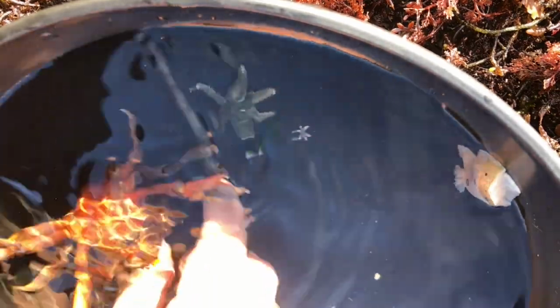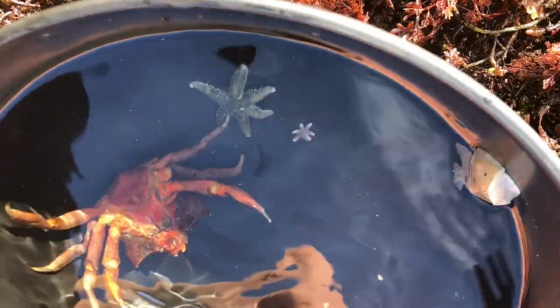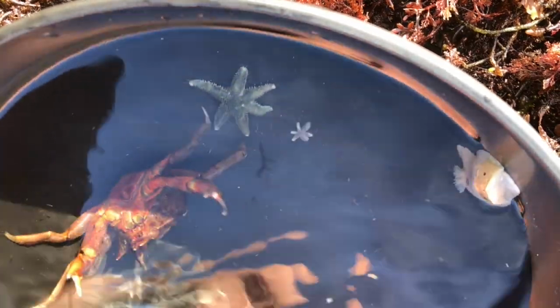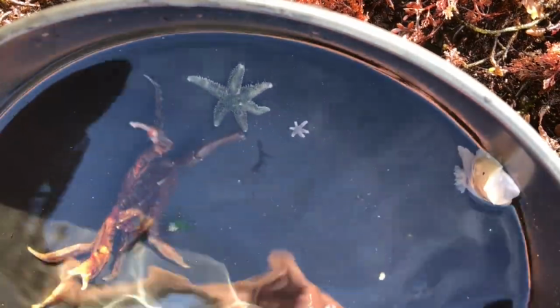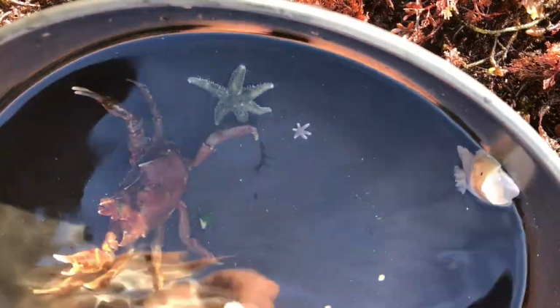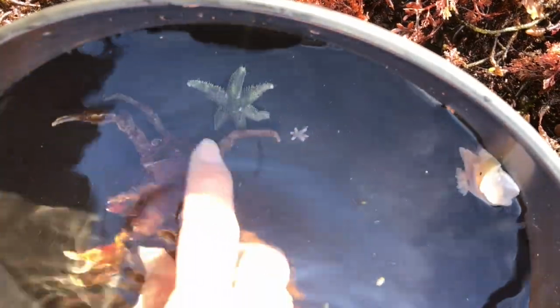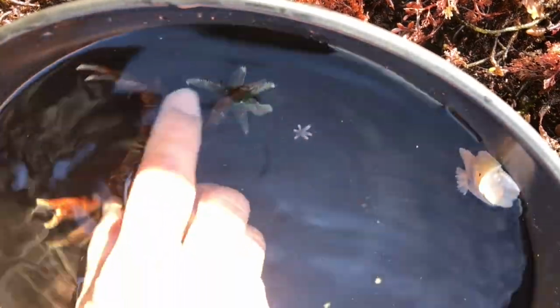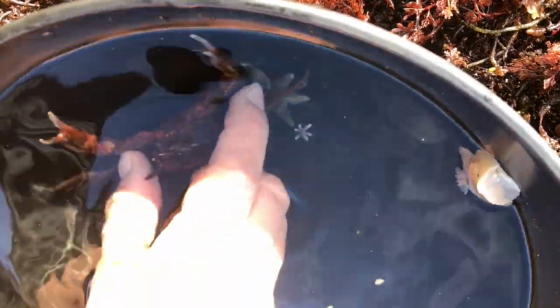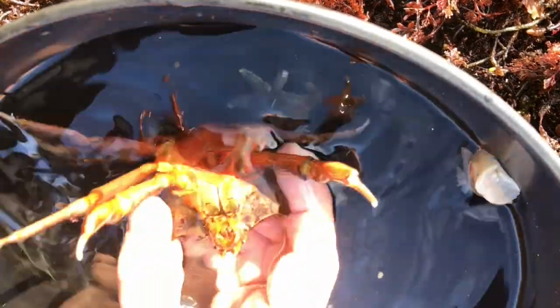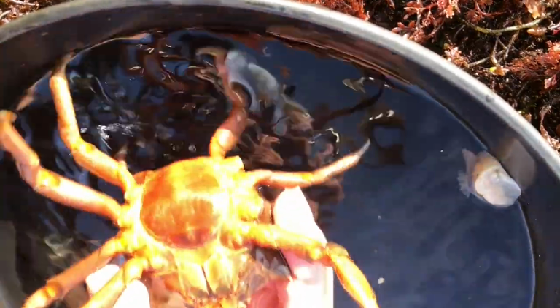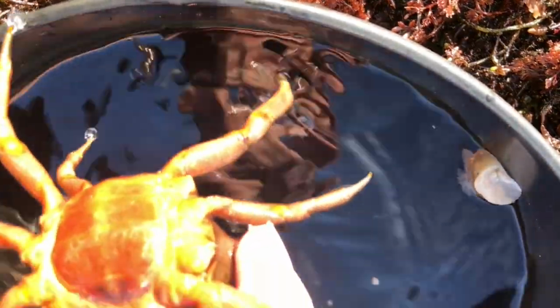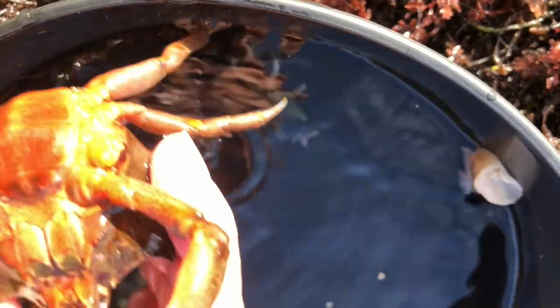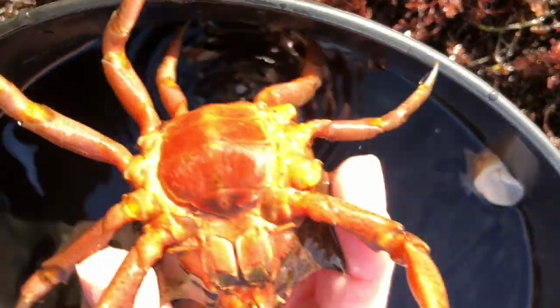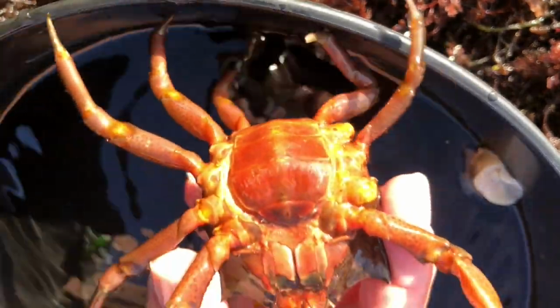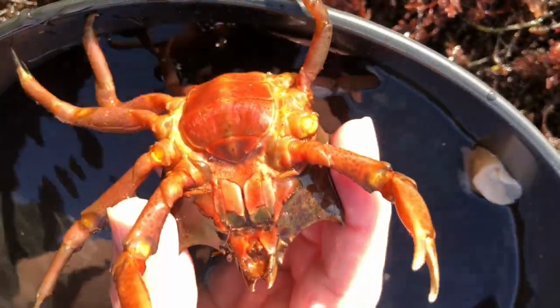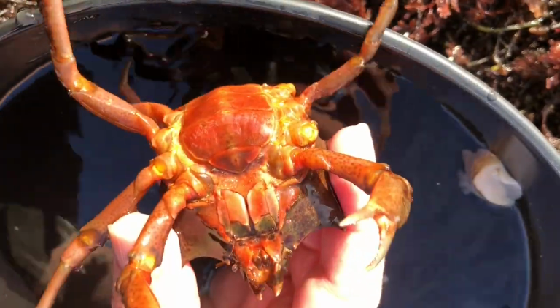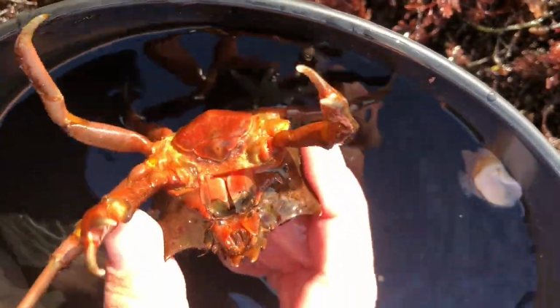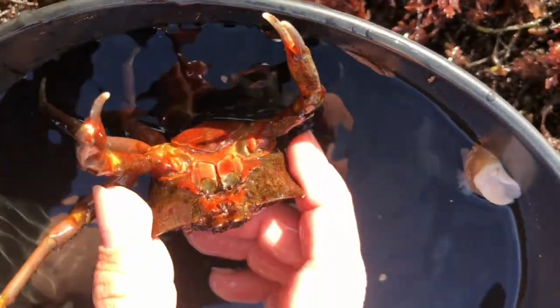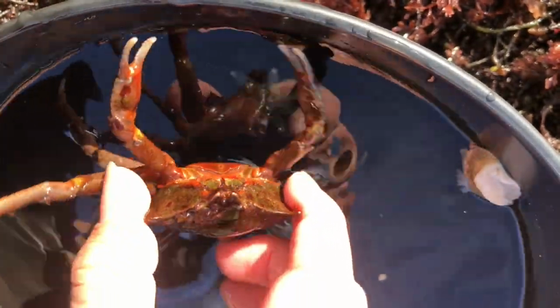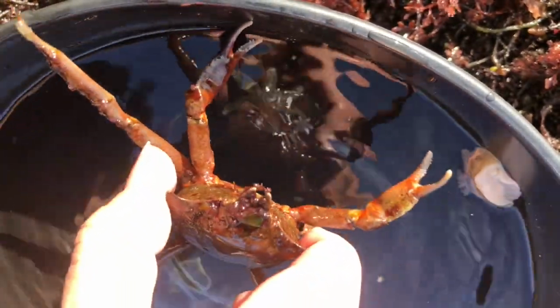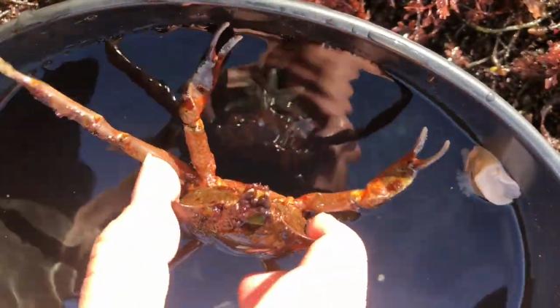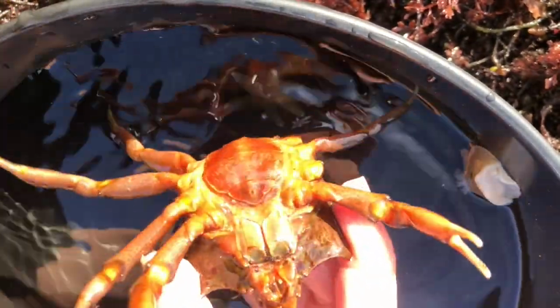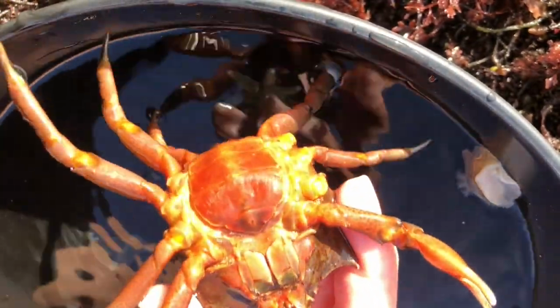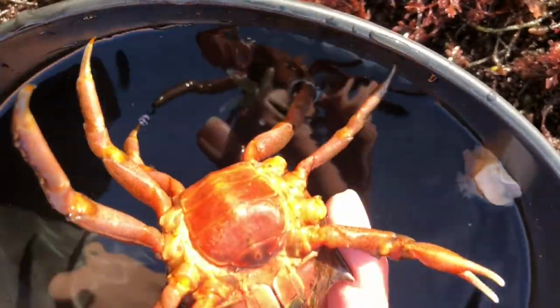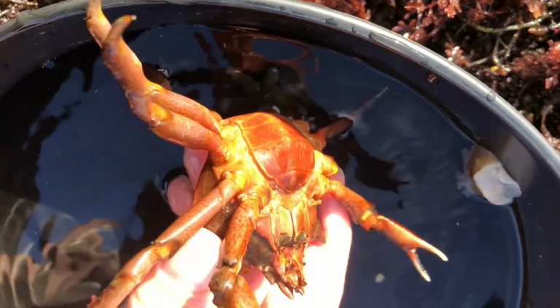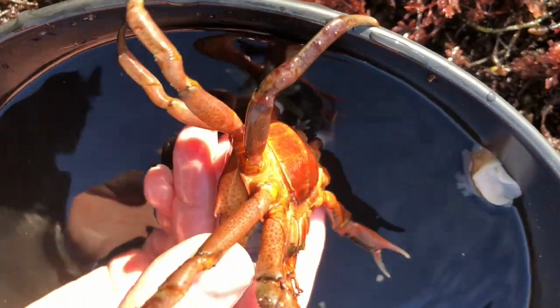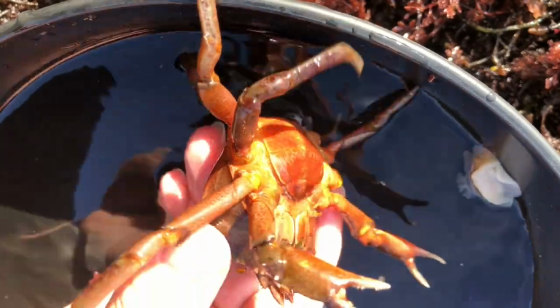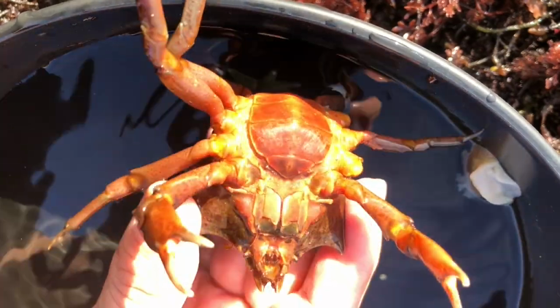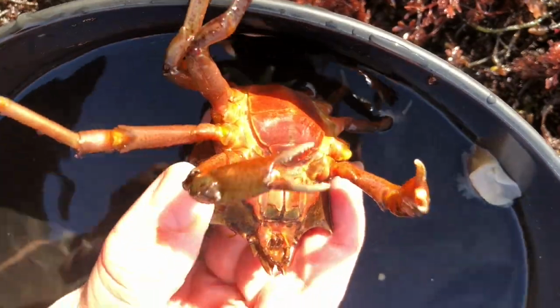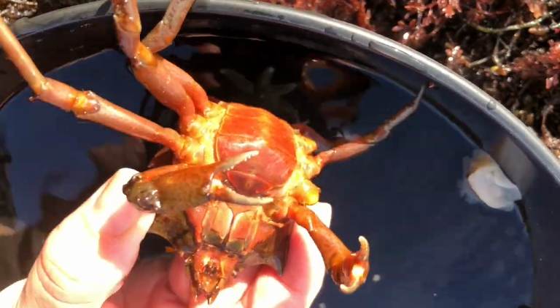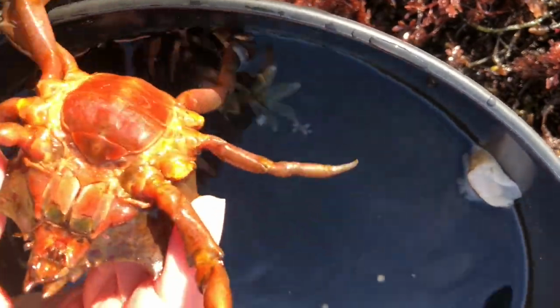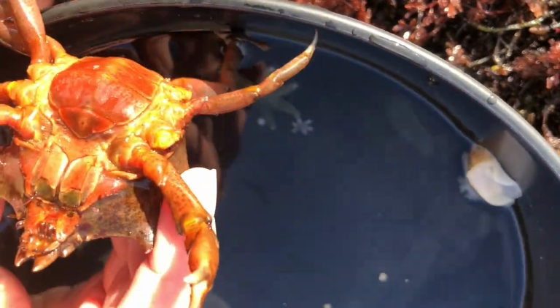Next is a kelp crab female. I can tell it's a female because of the round flap on its belly — this is an apron, and this holds all her eggs. She'll keep them until they're ready to go and be little crabs.